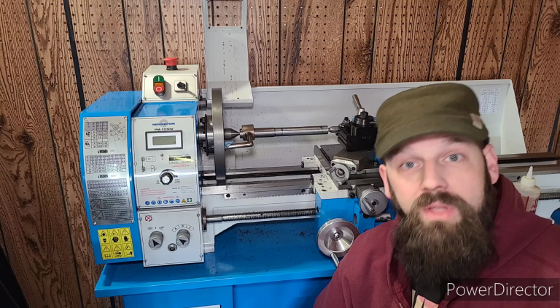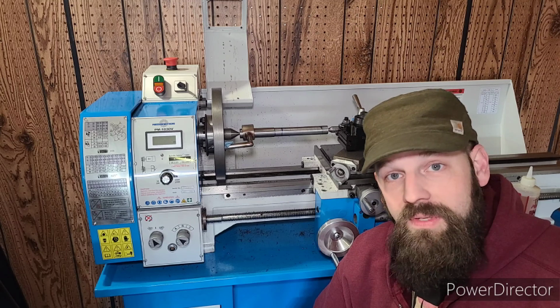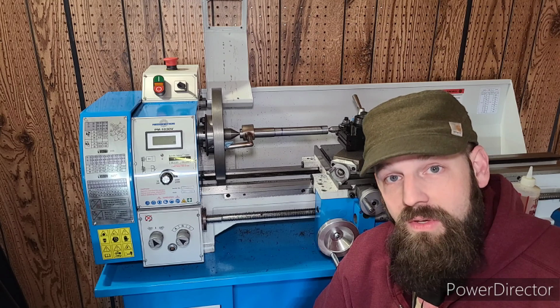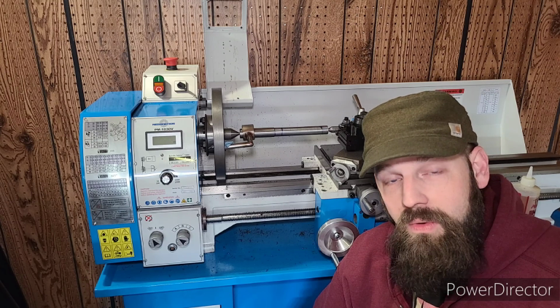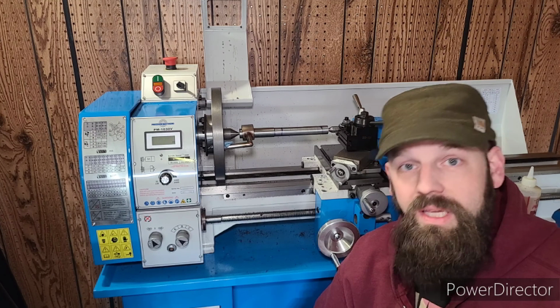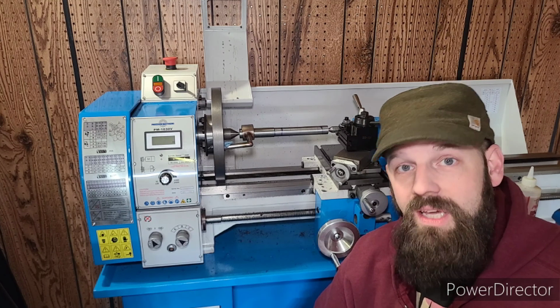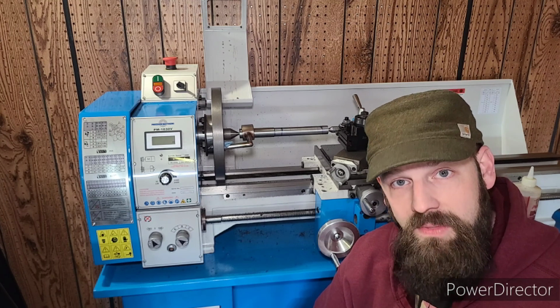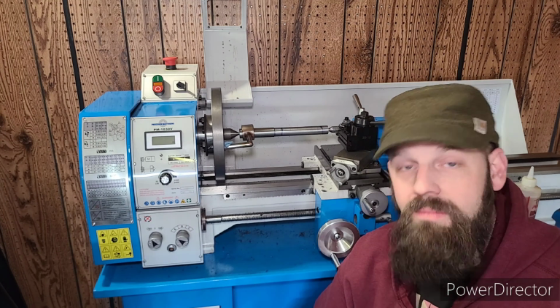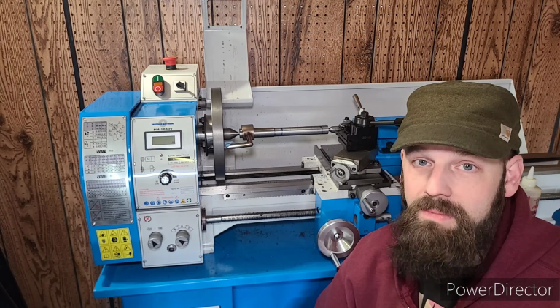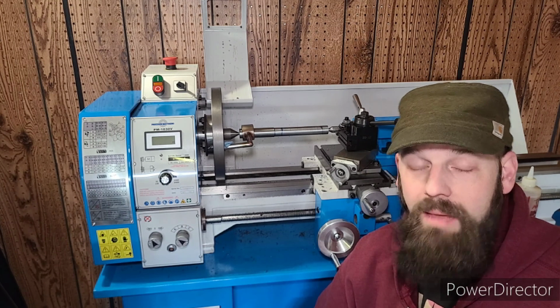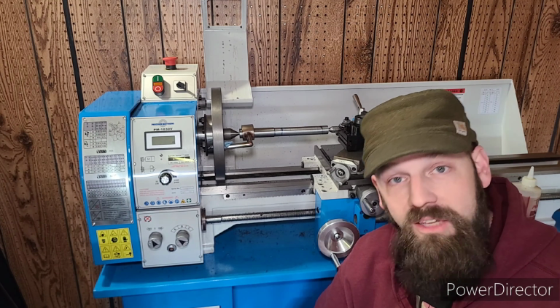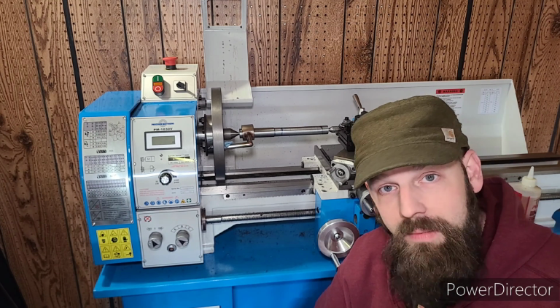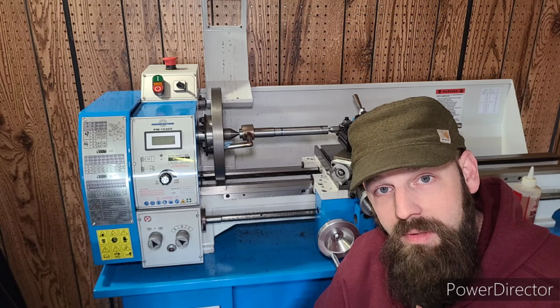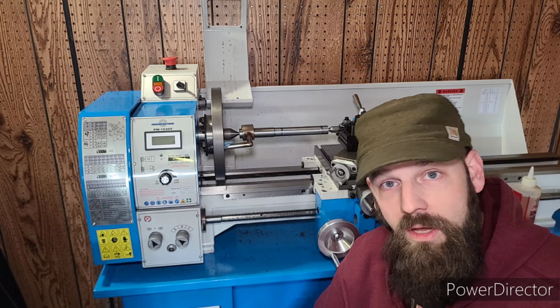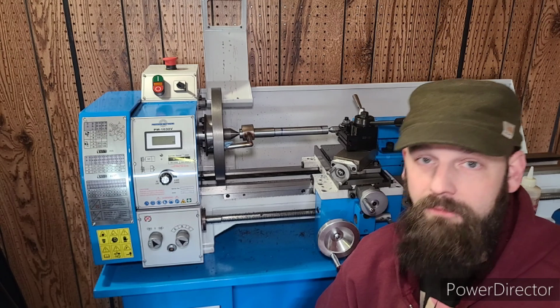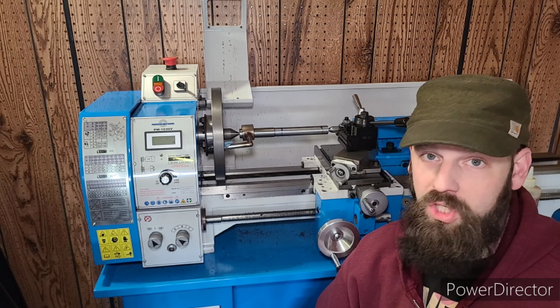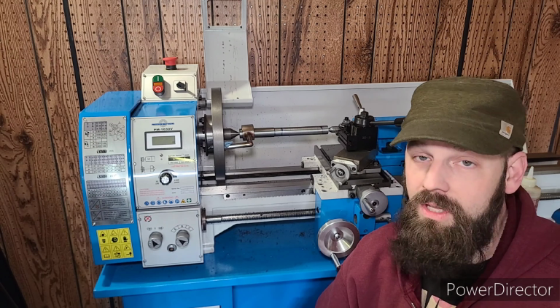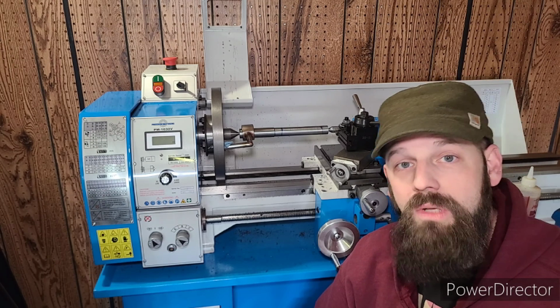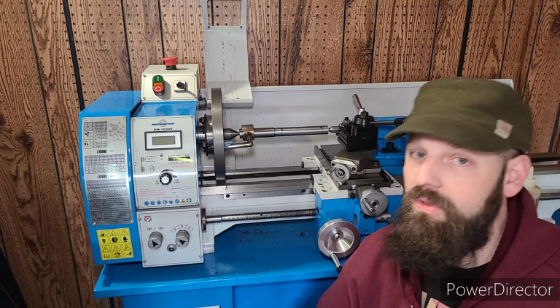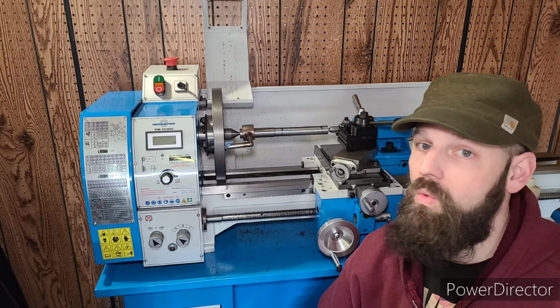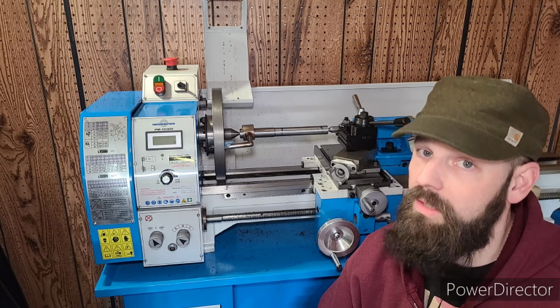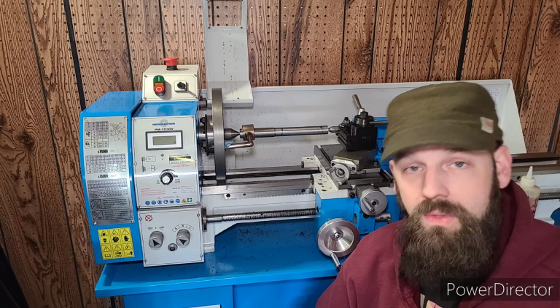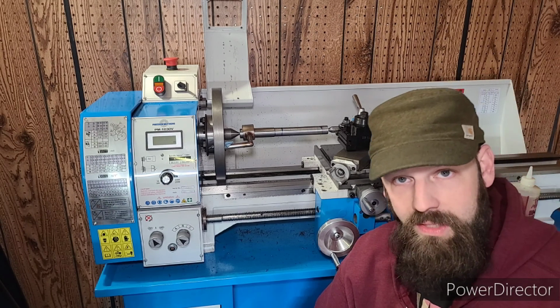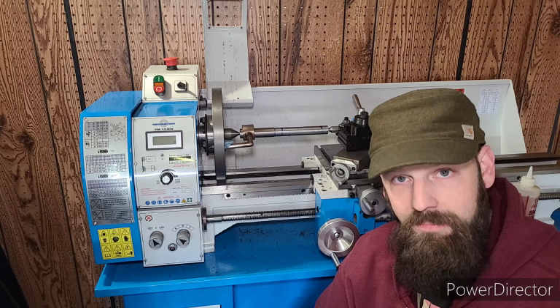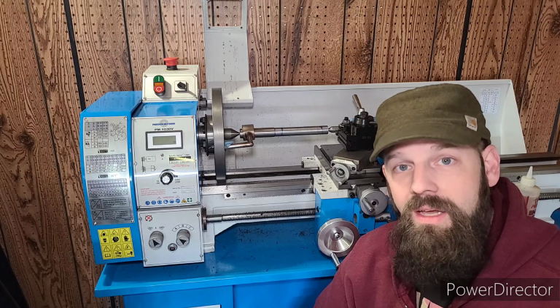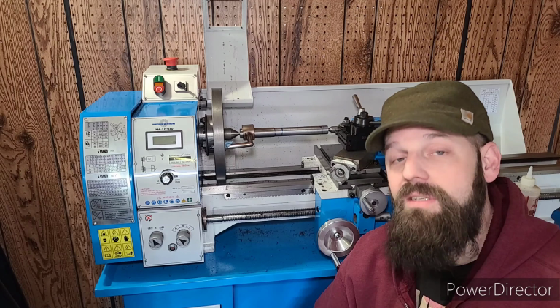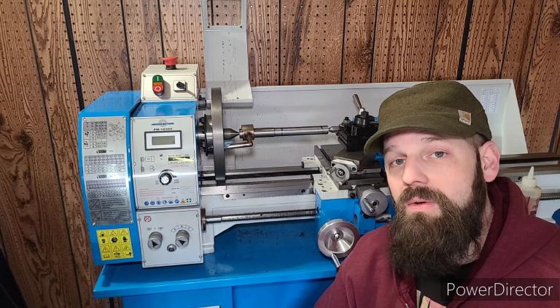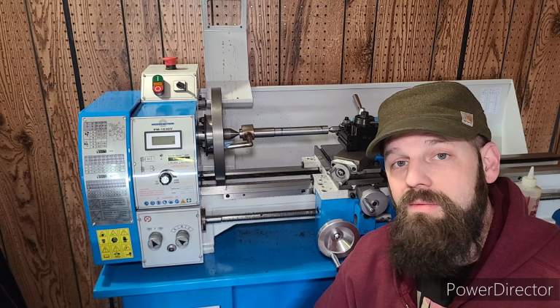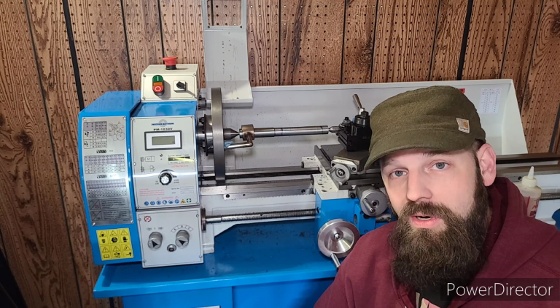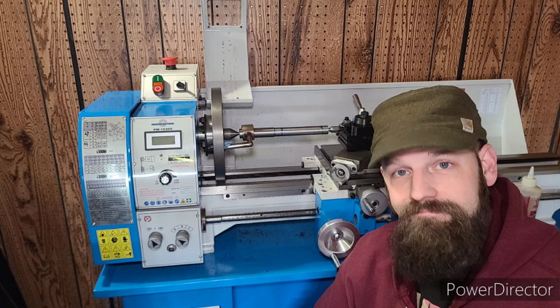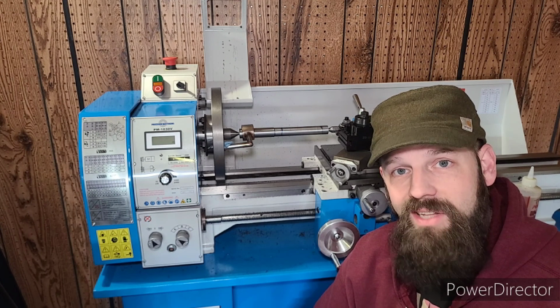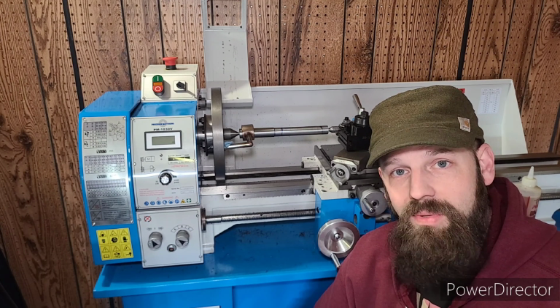That does it for today's video, folks. Please hit that thumbs up button, please subscribe, and leave me a comment down below with any future machining videos, reviews, or welding videos you'd like to see. Until then folks, work hard and stay humble.